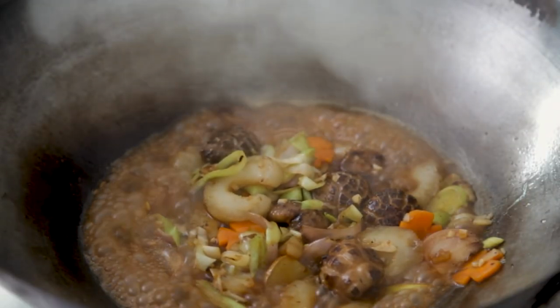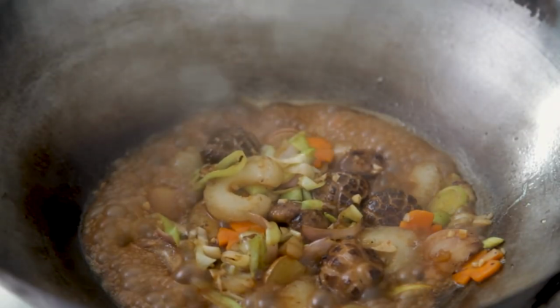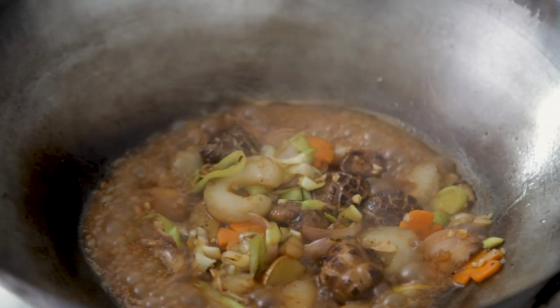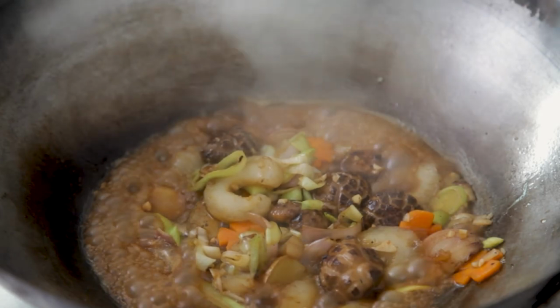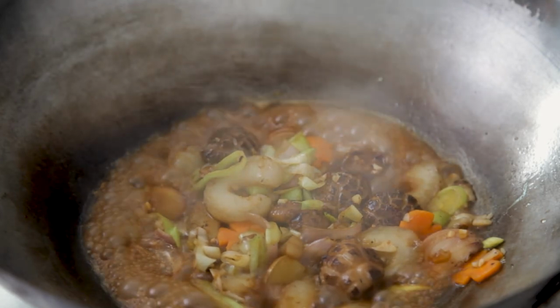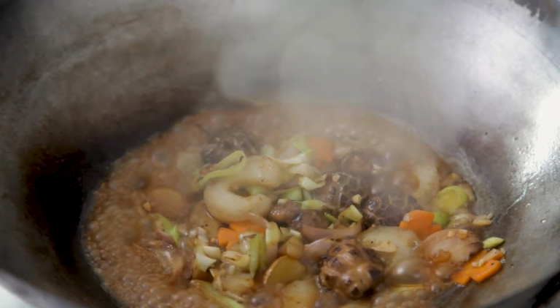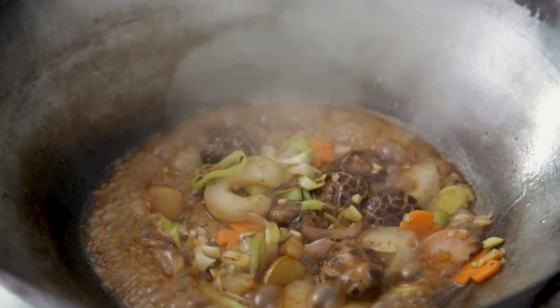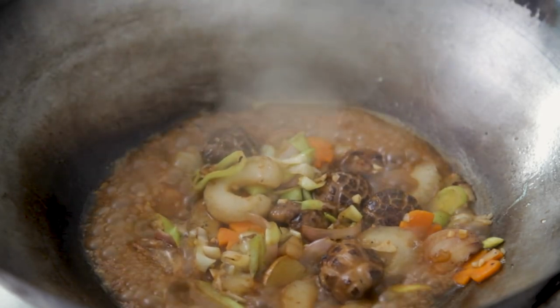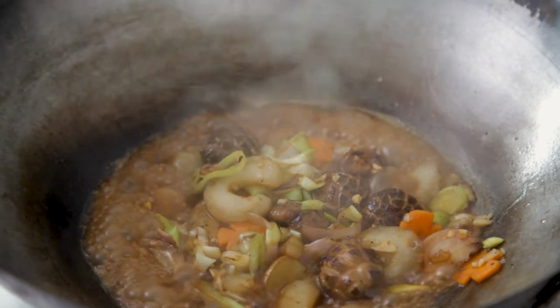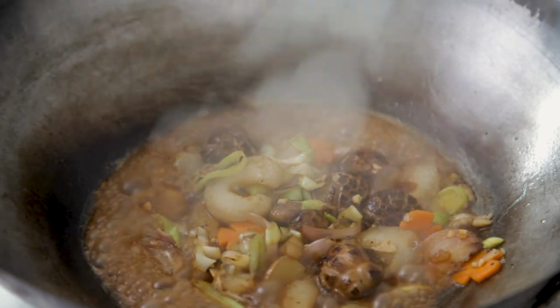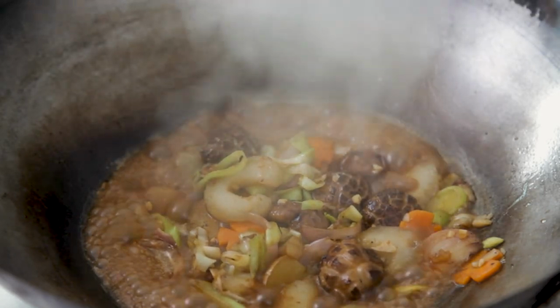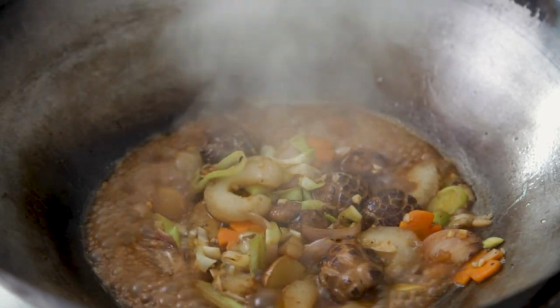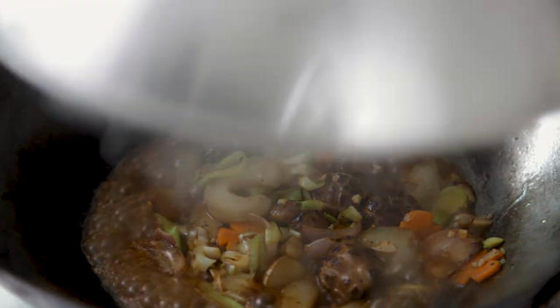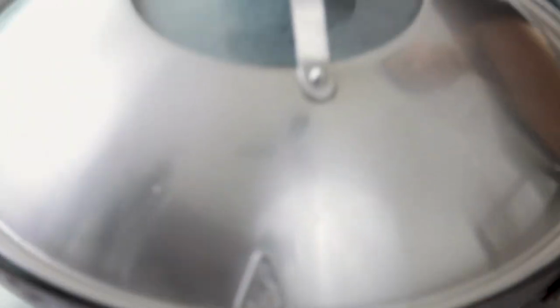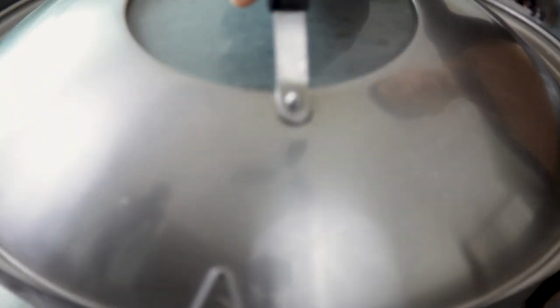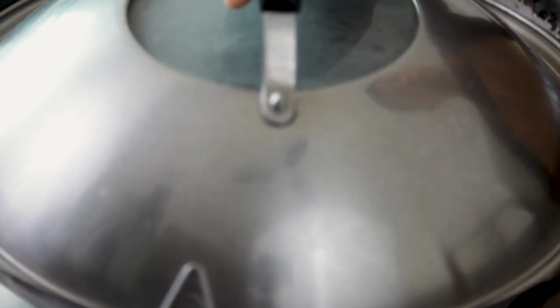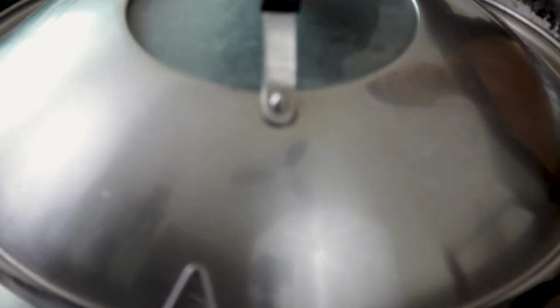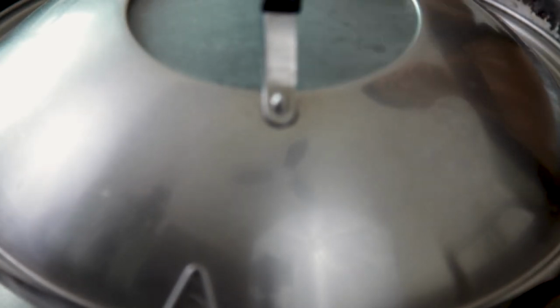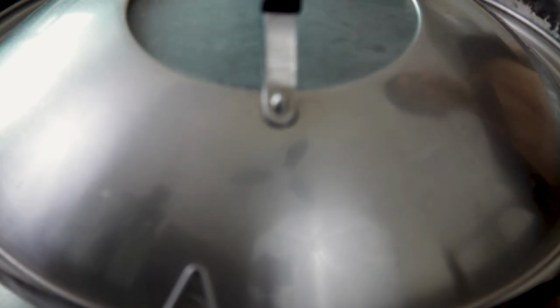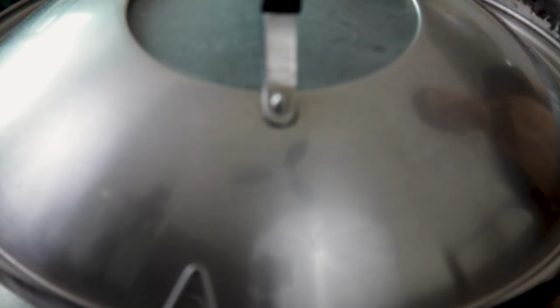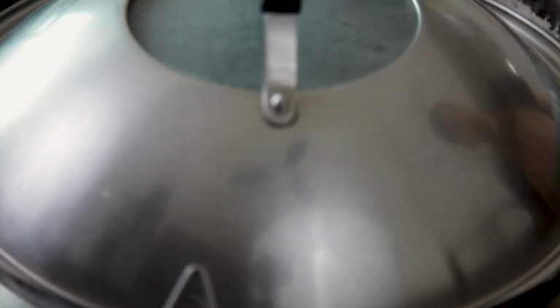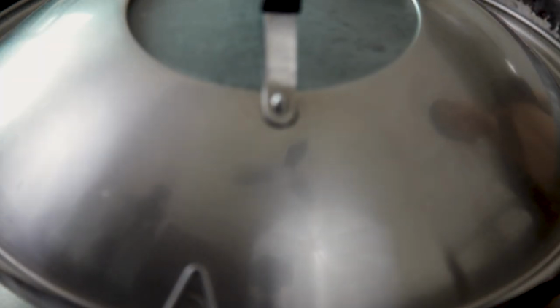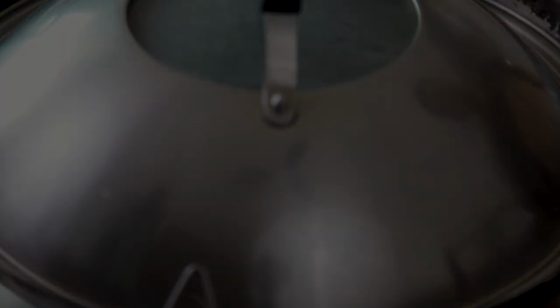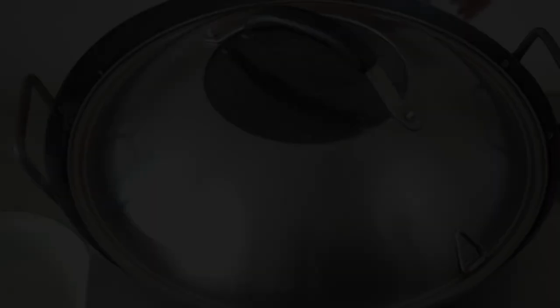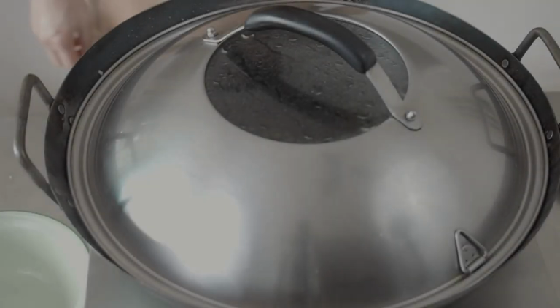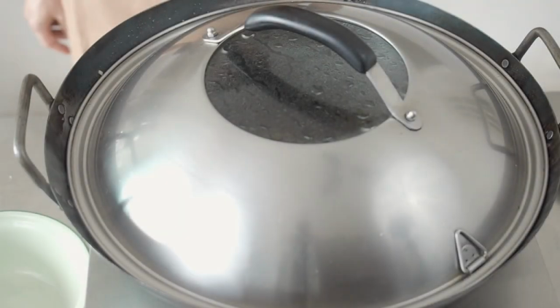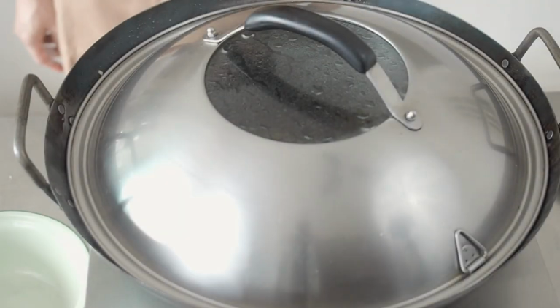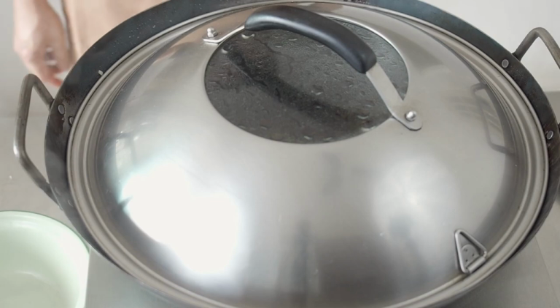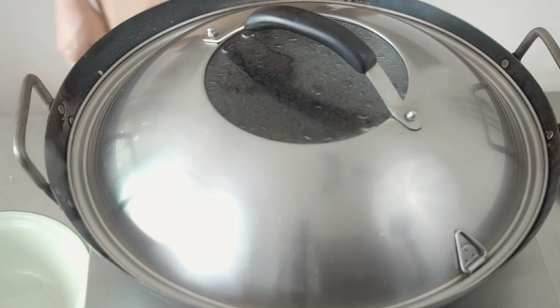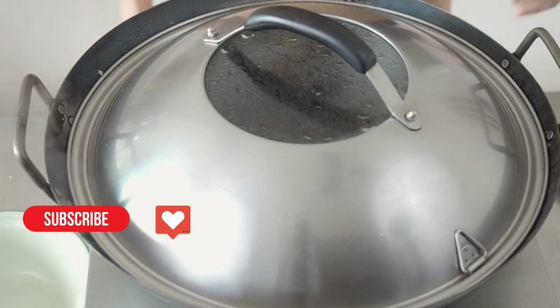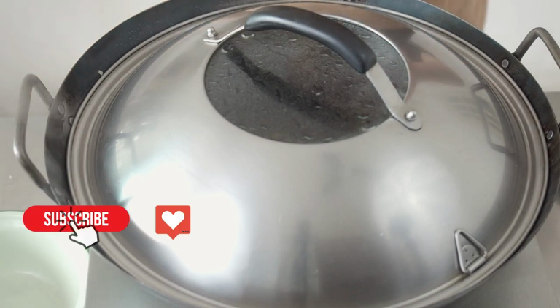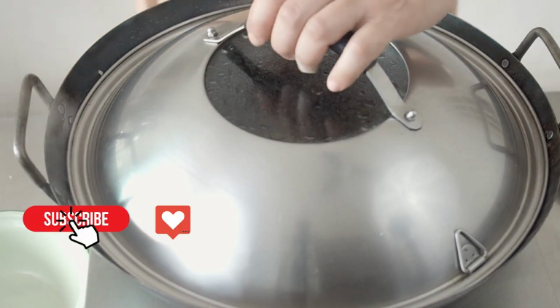Bring it to a boil and cover. Let this cook for about 2 to 3 minutes, or till the sauce has been reduced and slightly thickened.